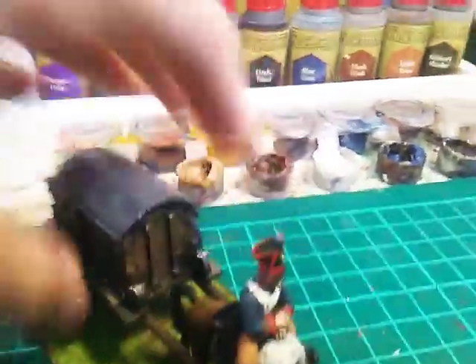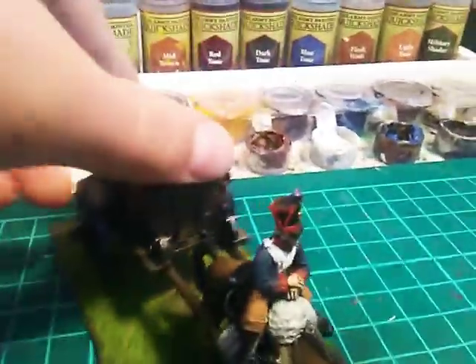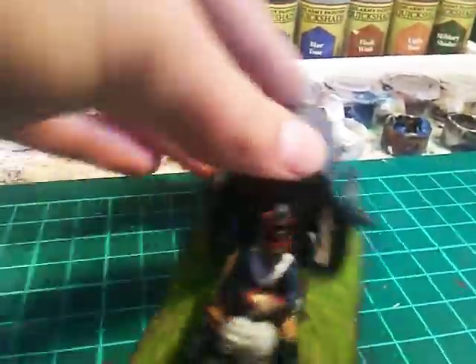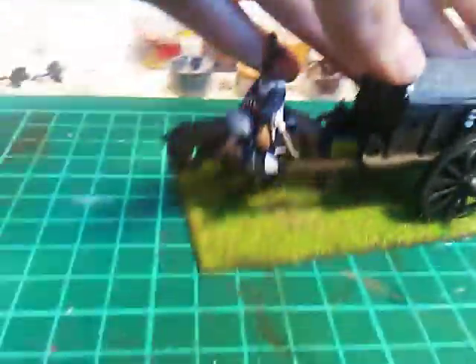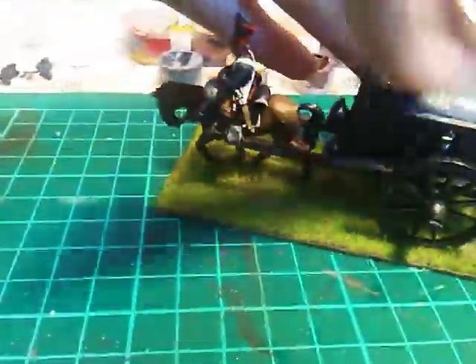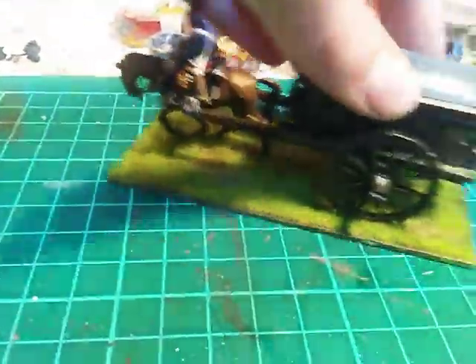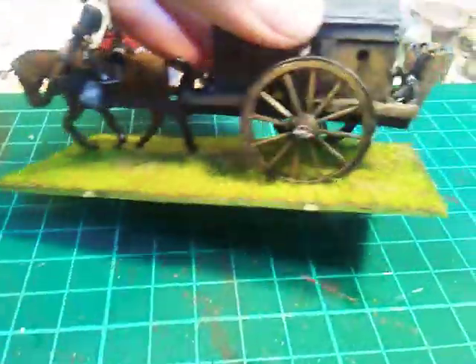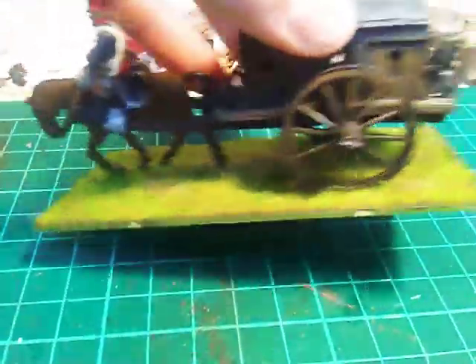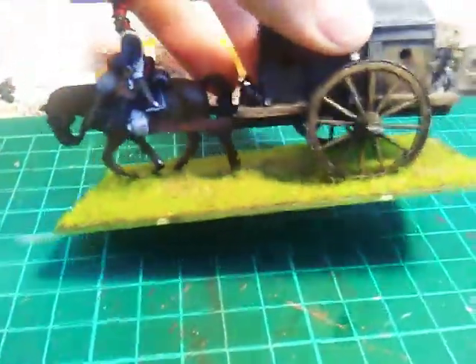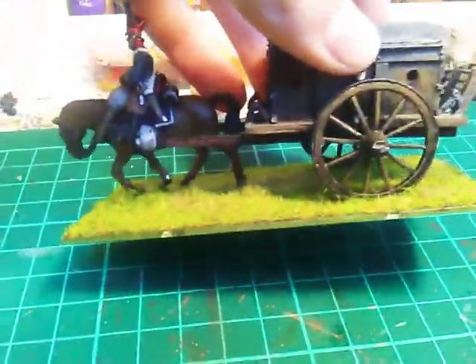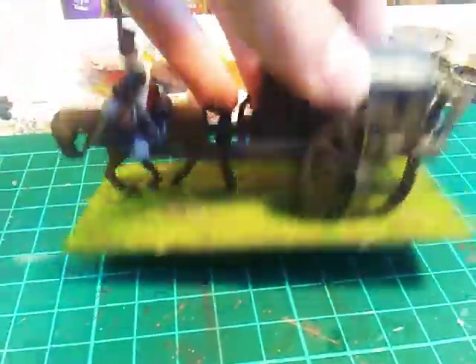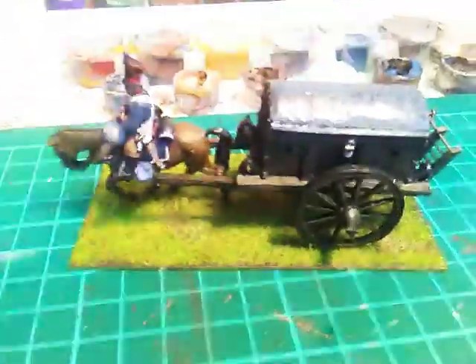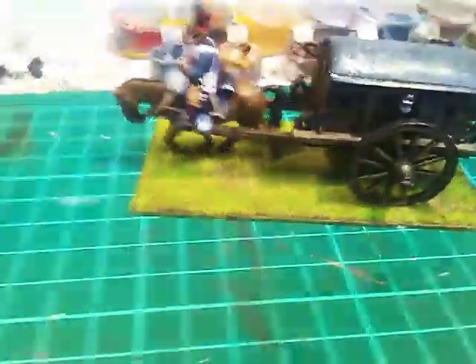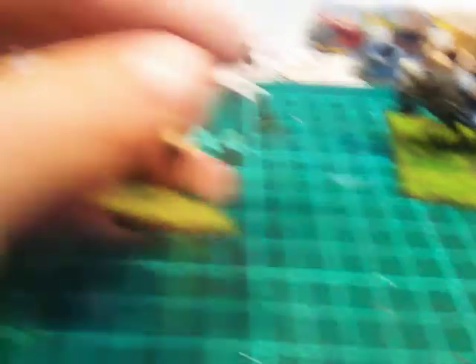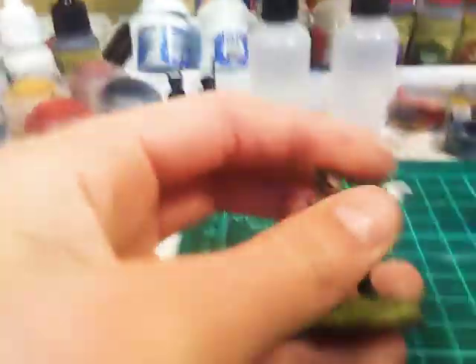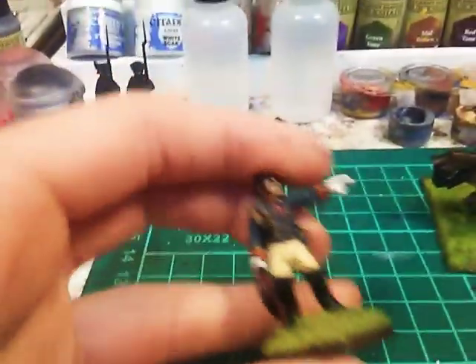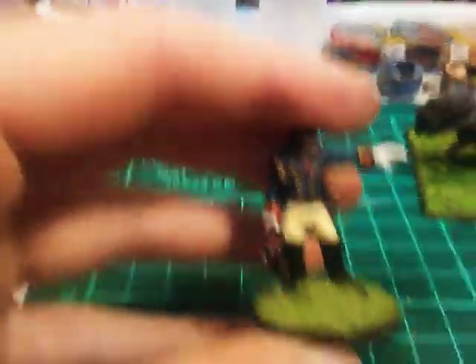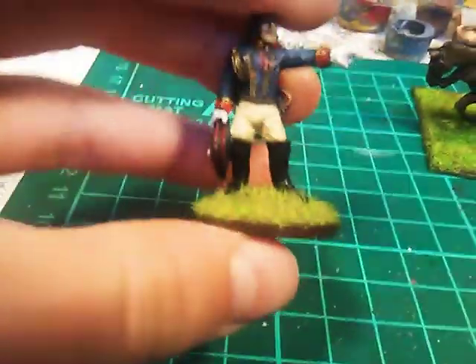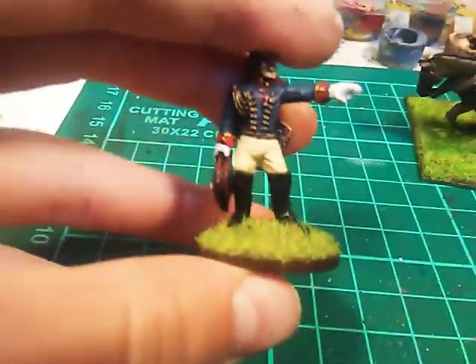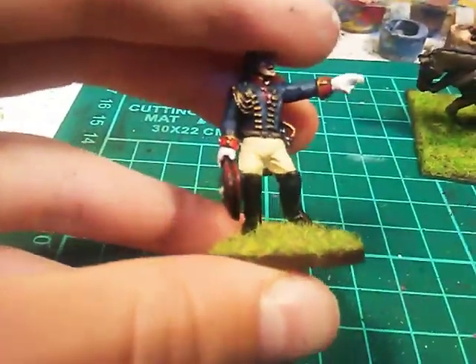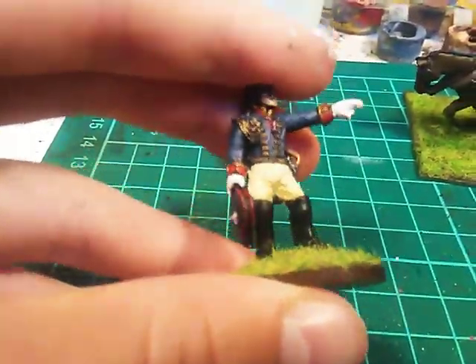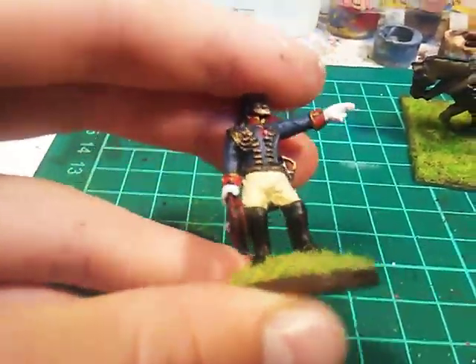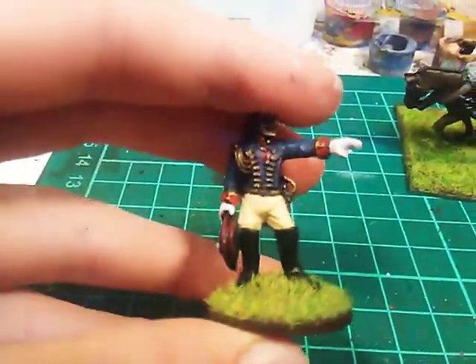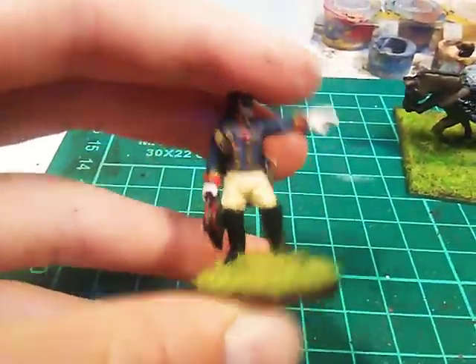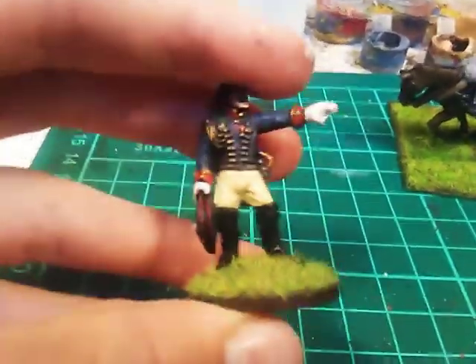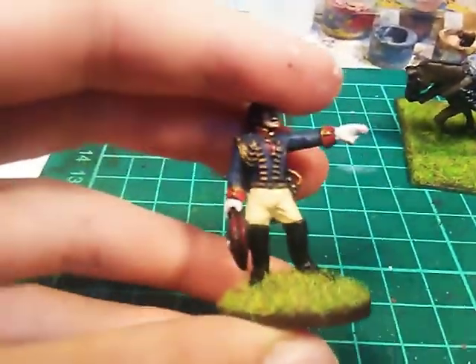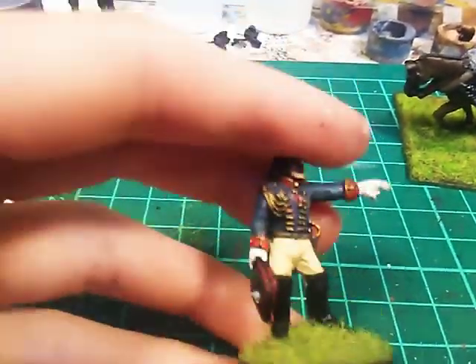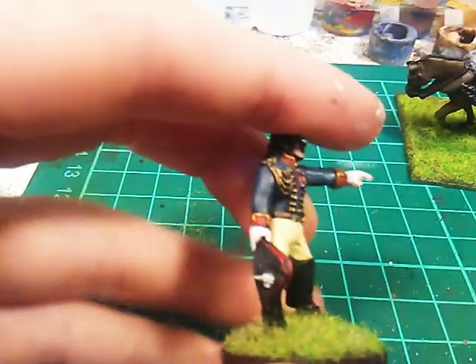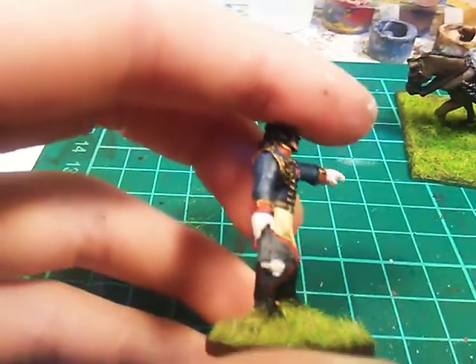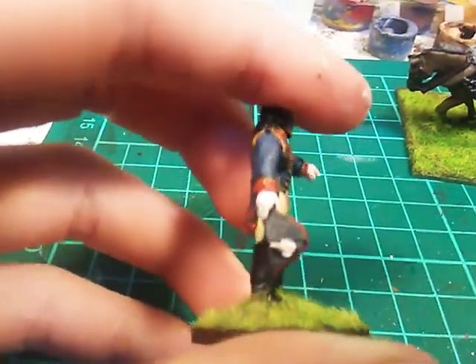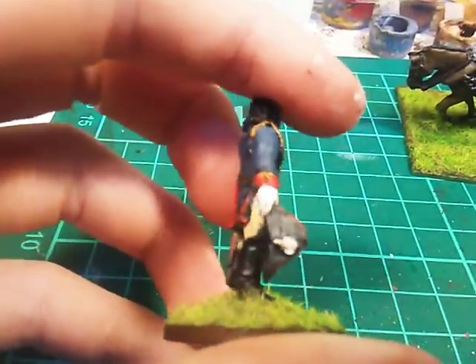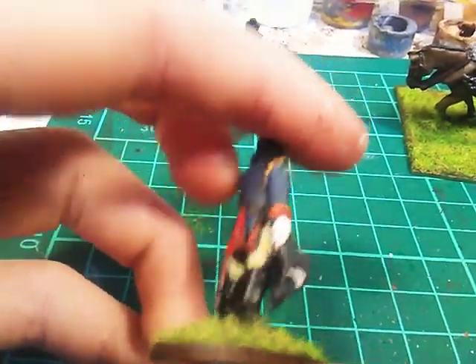Just spin it around to show you a bit. And I also painted up Van Dan with these buff pants, just Vallejo buff, with a bit of wet blending.